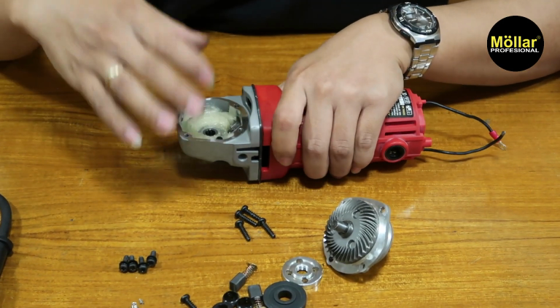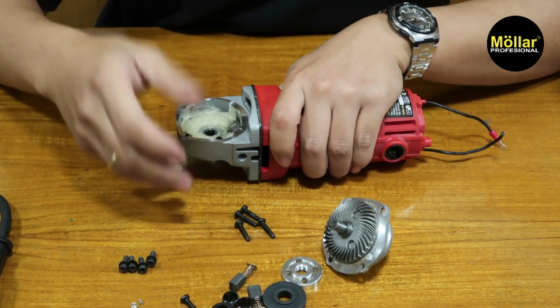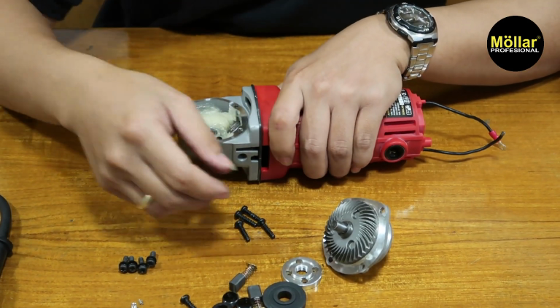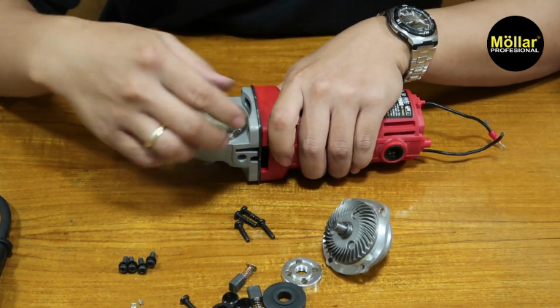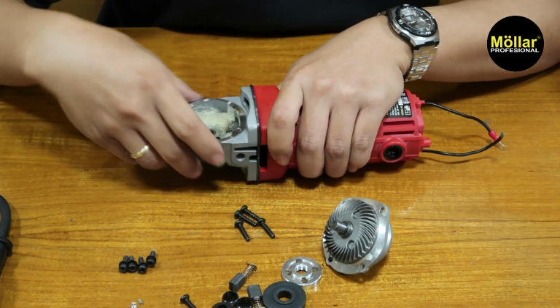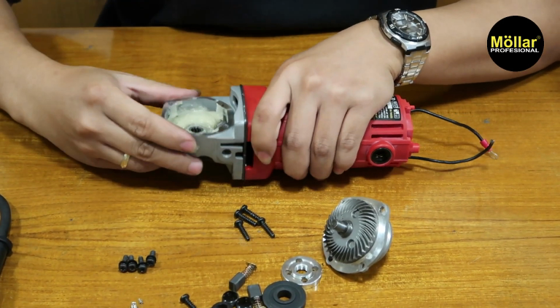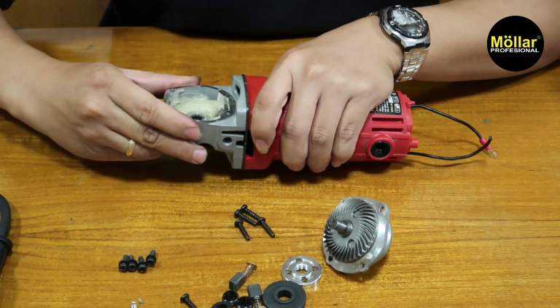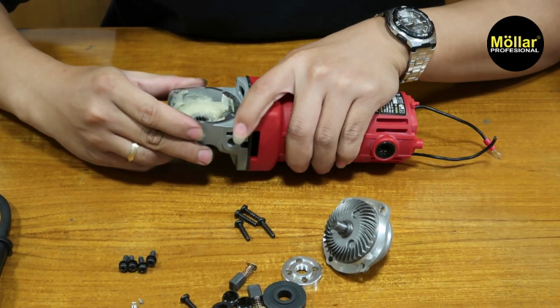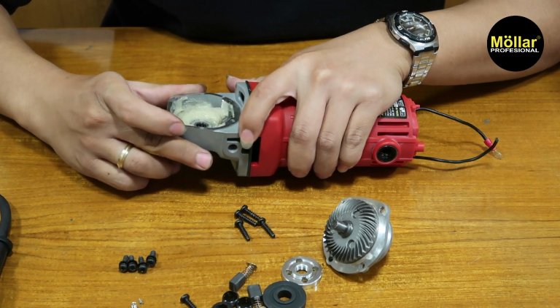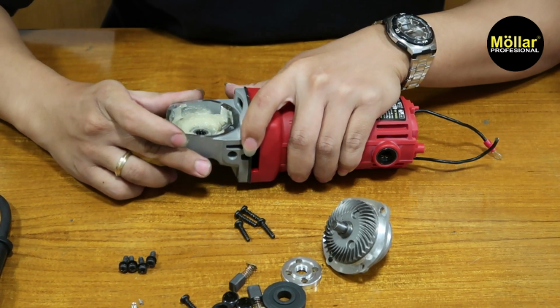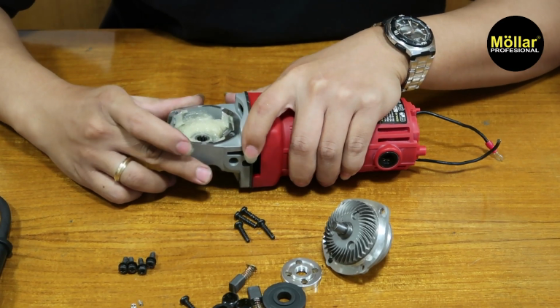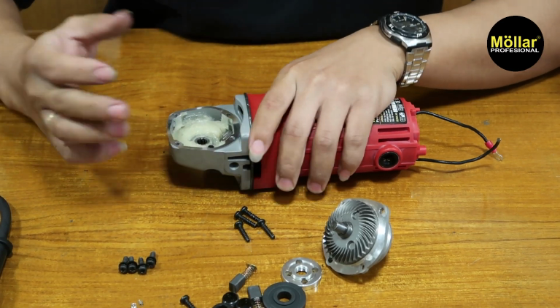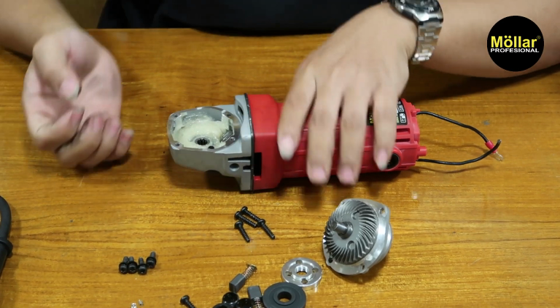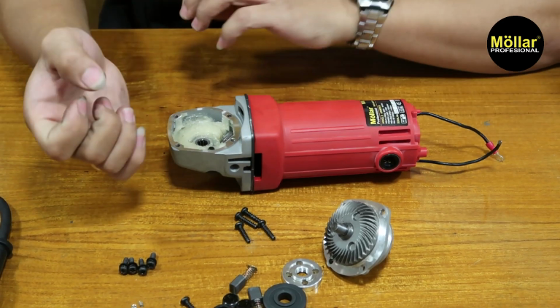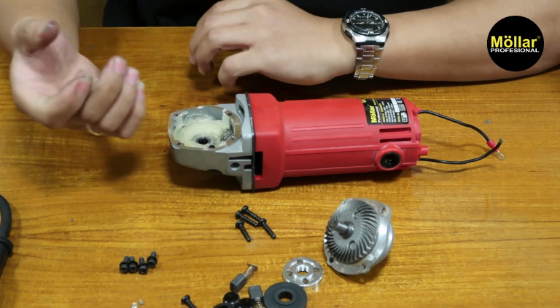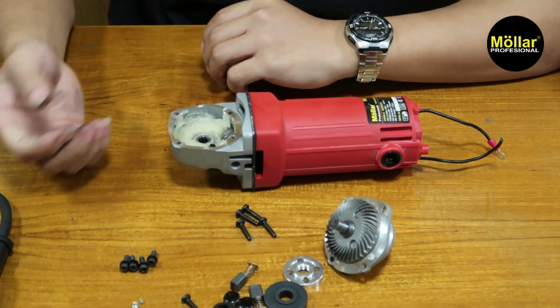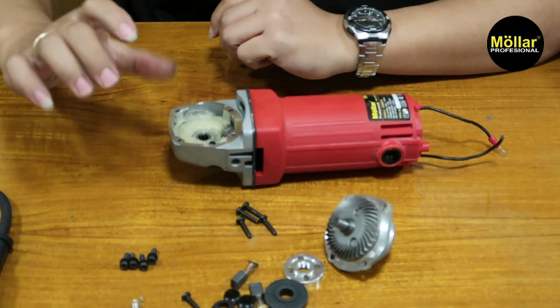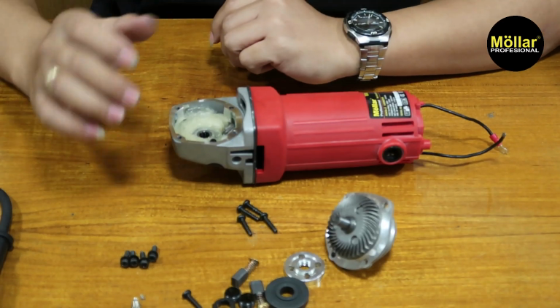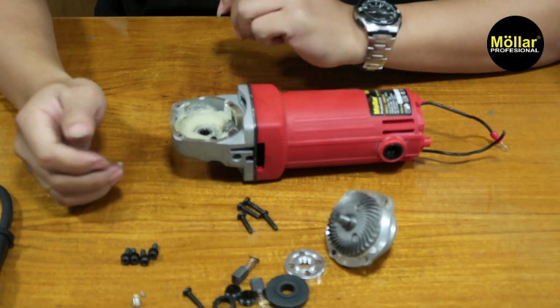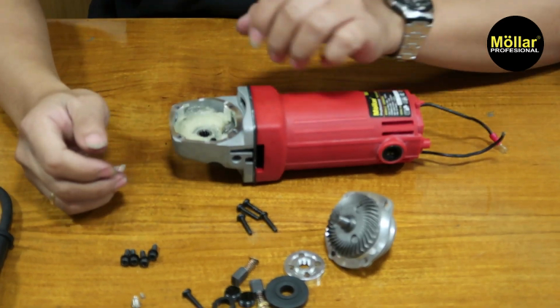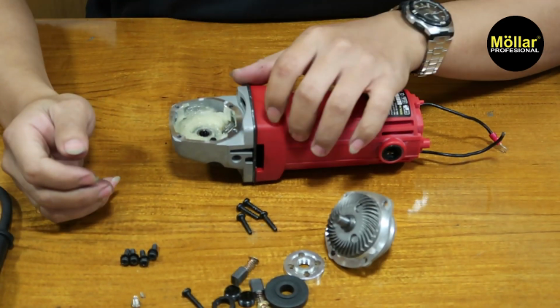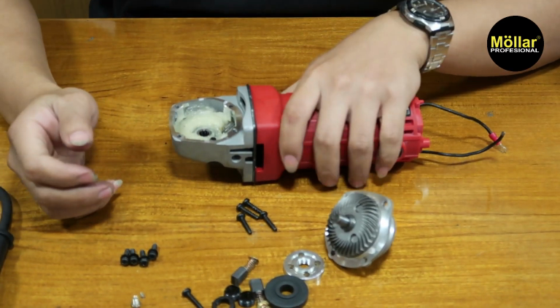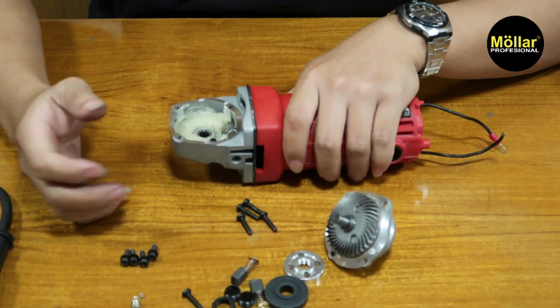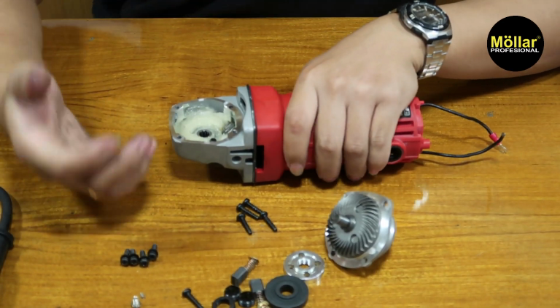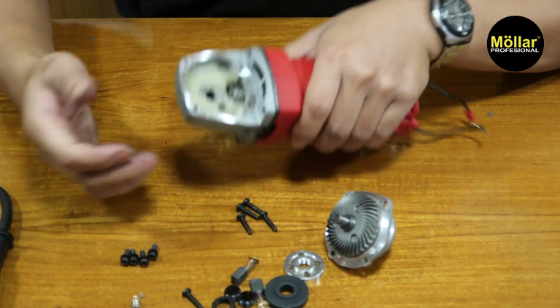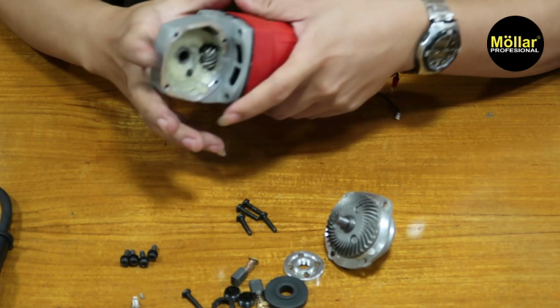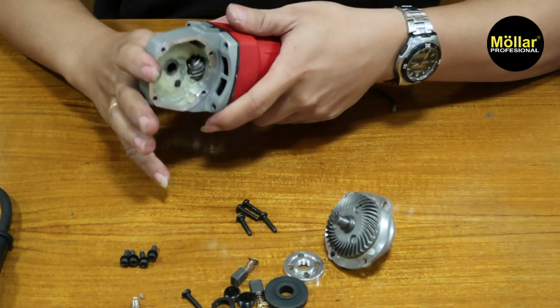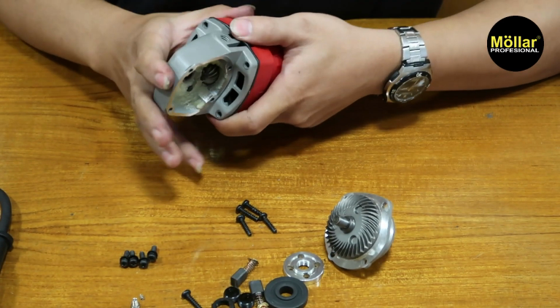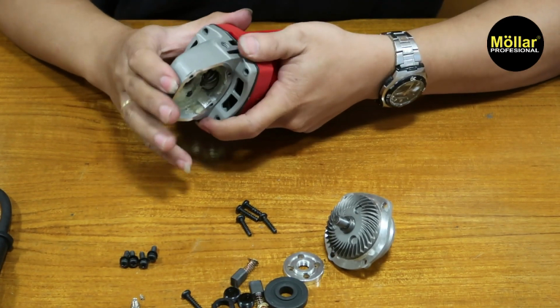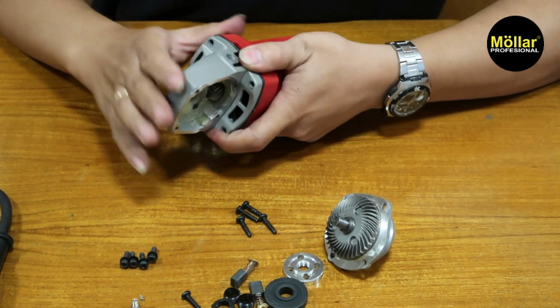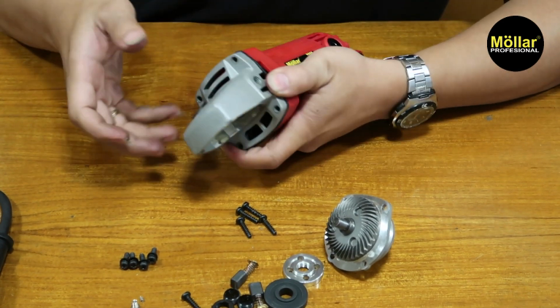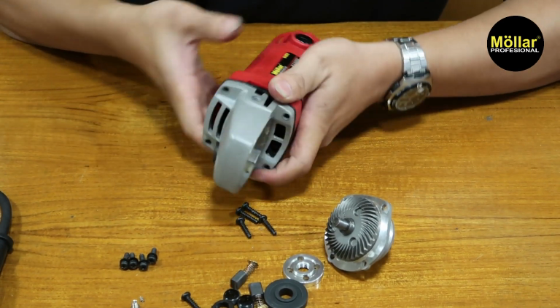Jika kepalanya terbalik, itu tidak terlalu masalah. Mungkin handle-nya tidak enak aja.